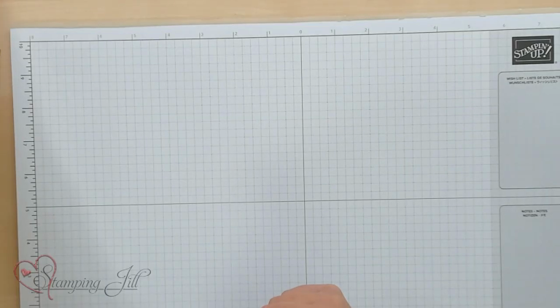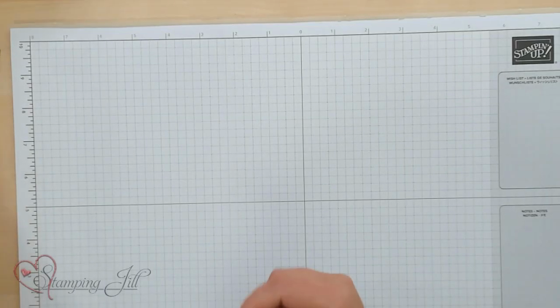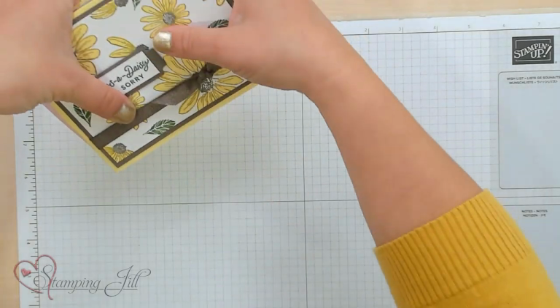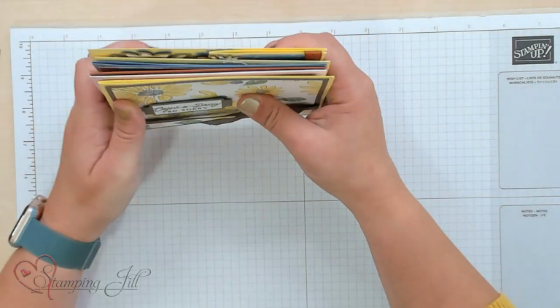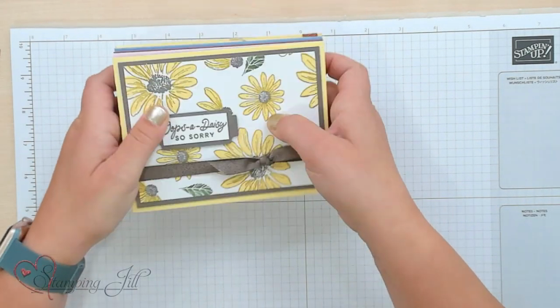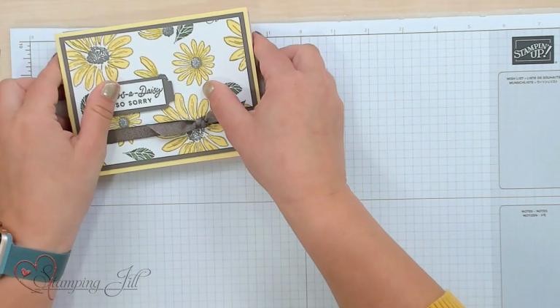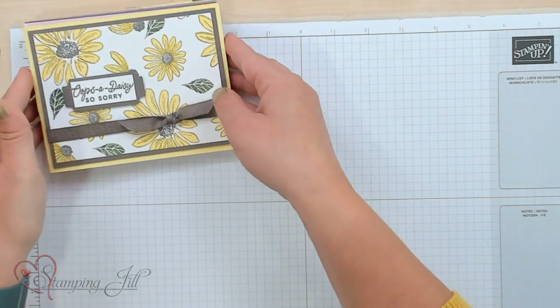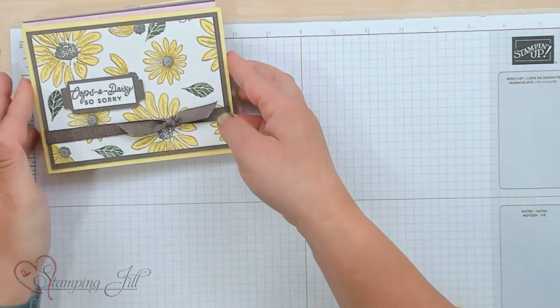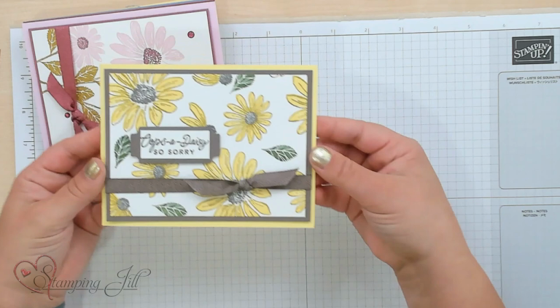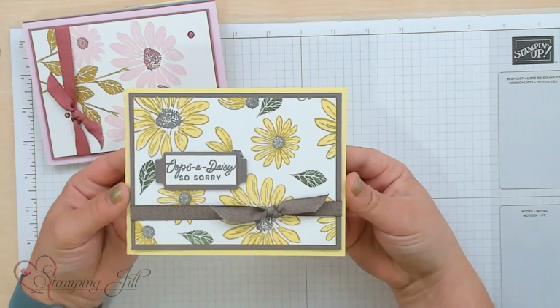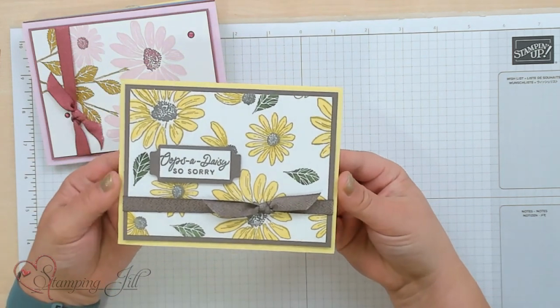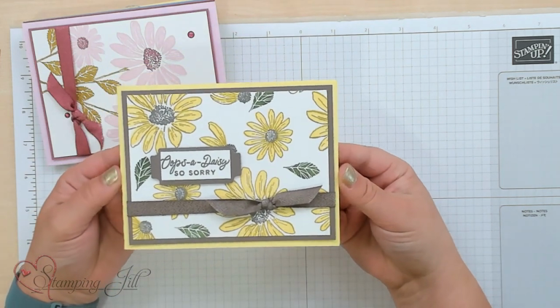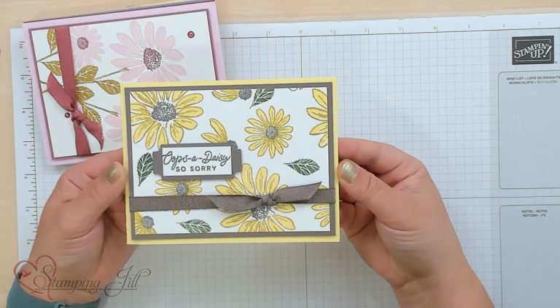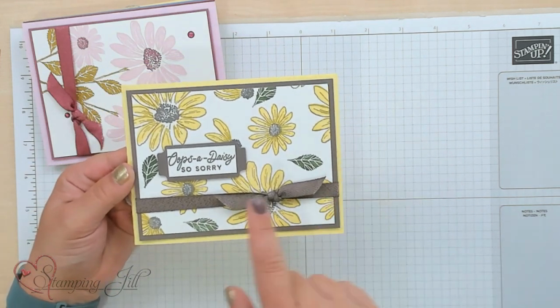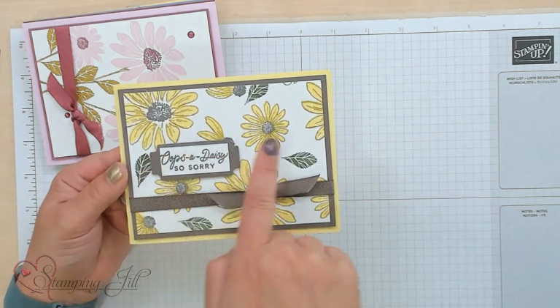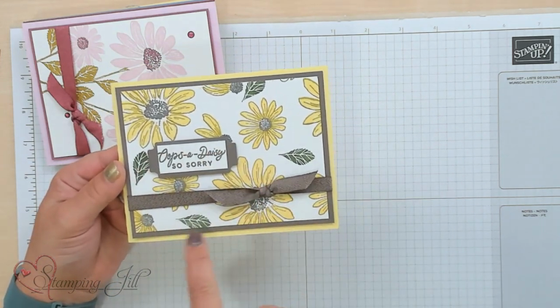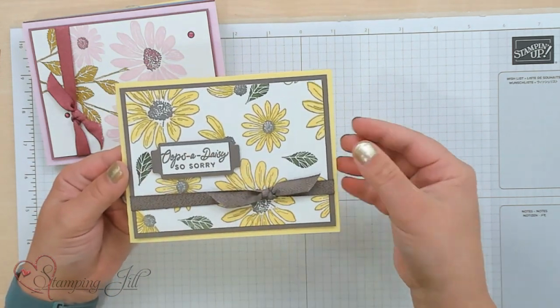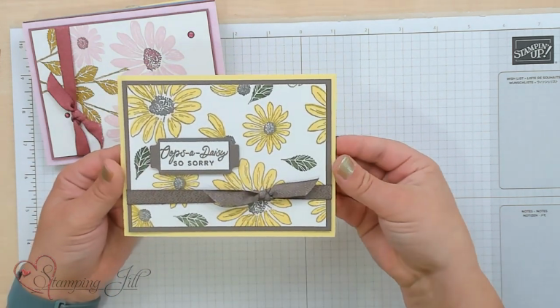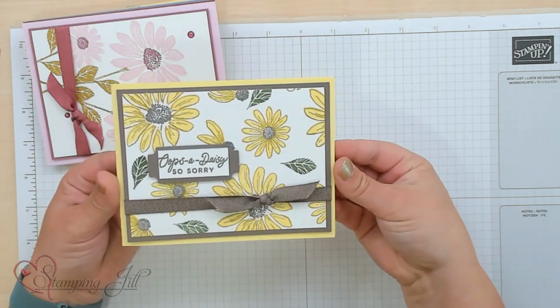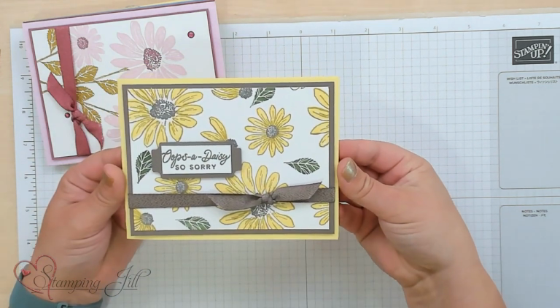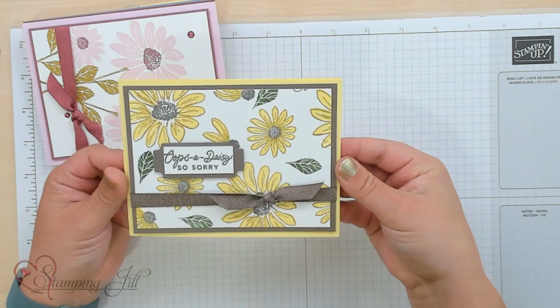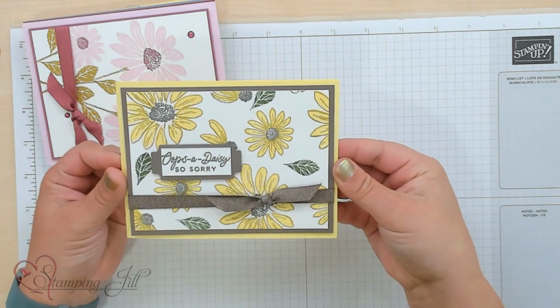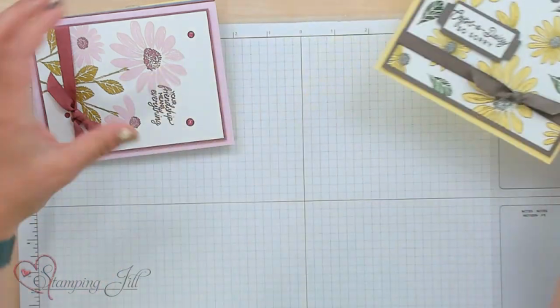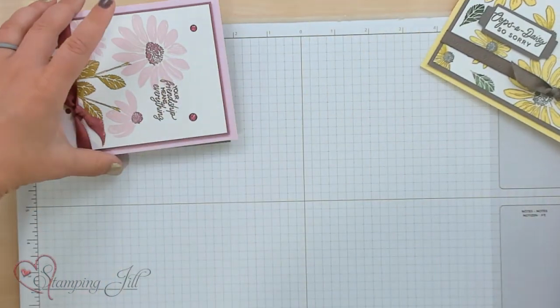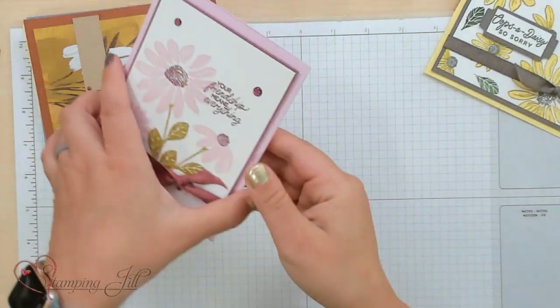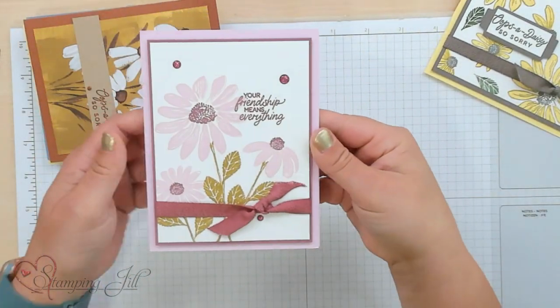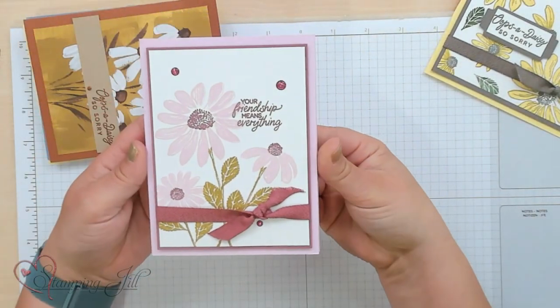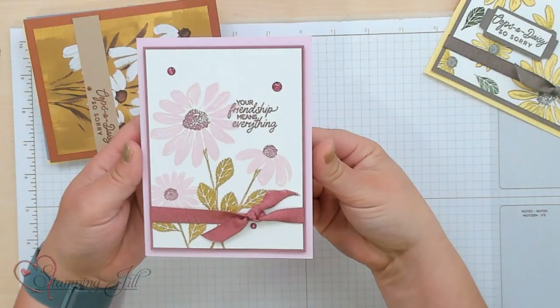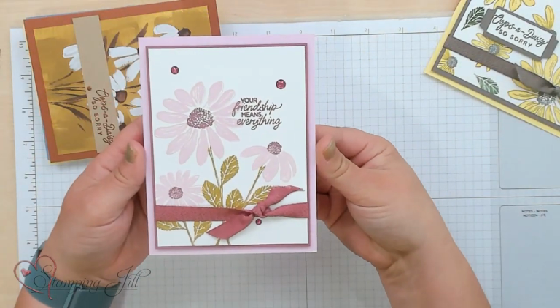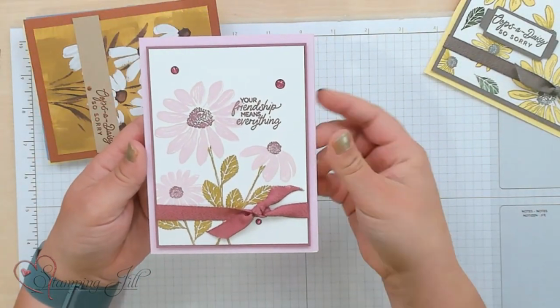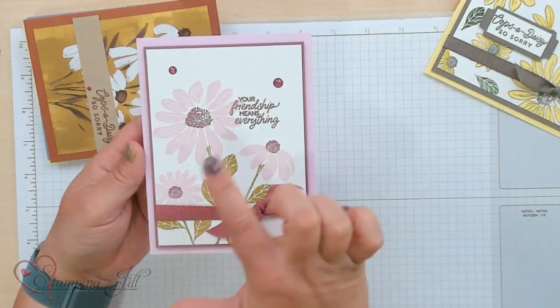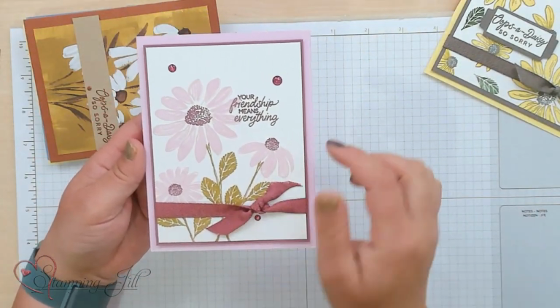First I want to show you some cards. These are some that I've done mainly just using this stamp set. You can see that super cute Daisy Flower. Here's one that Jill did, just a super cute layout there.